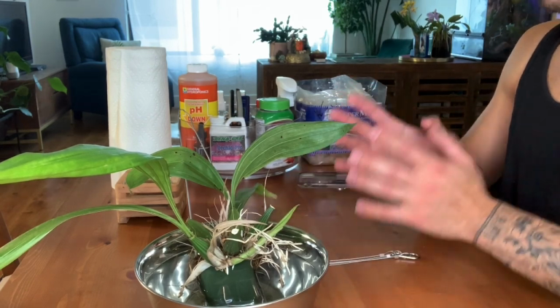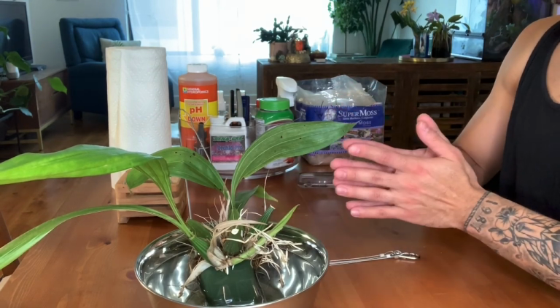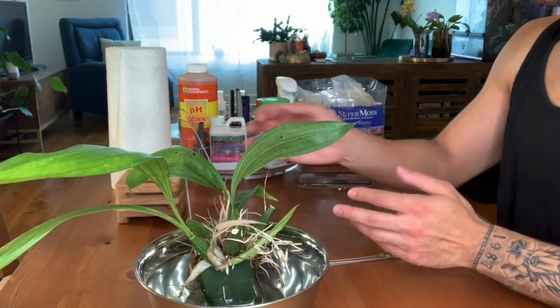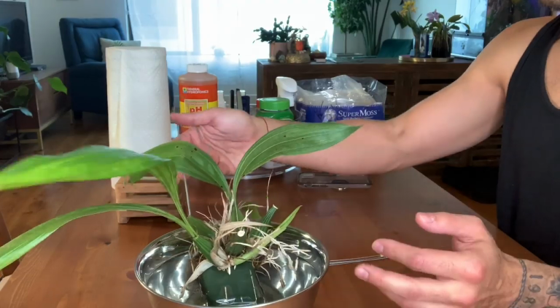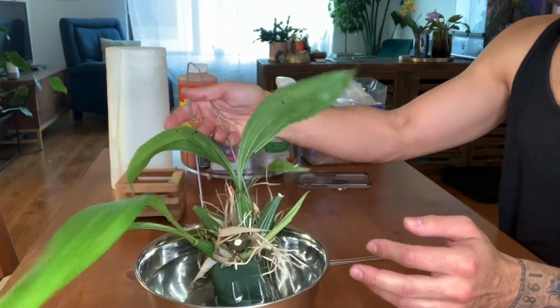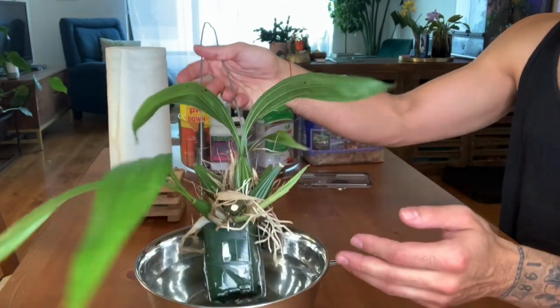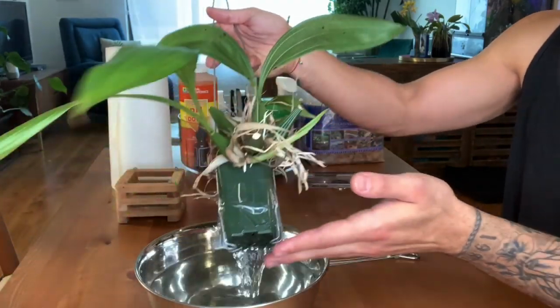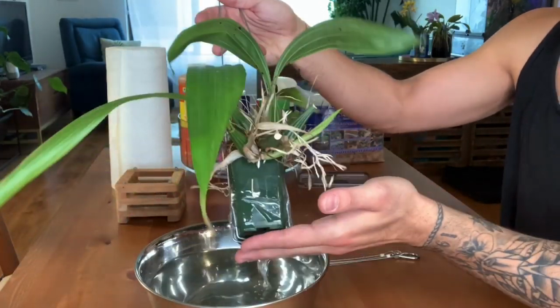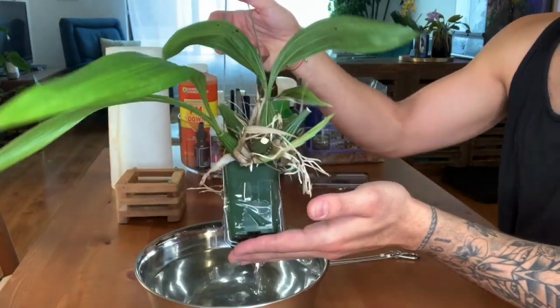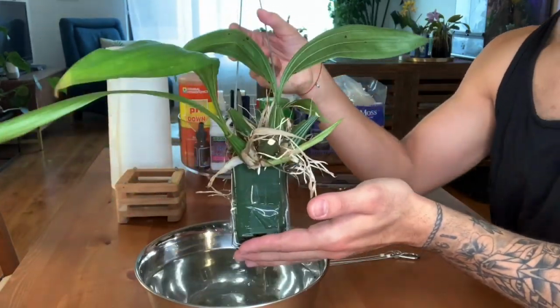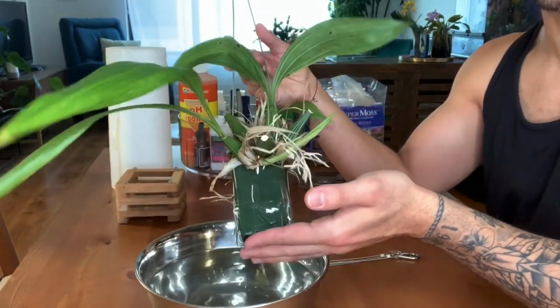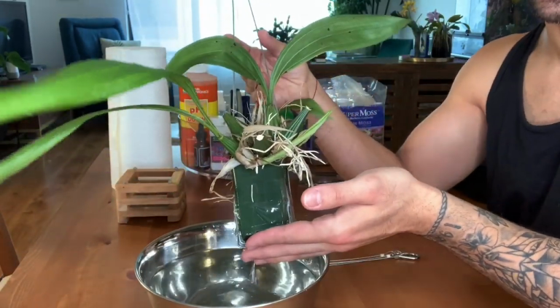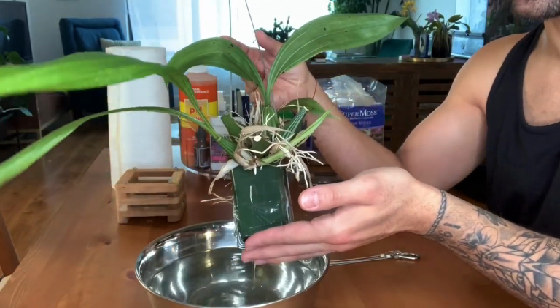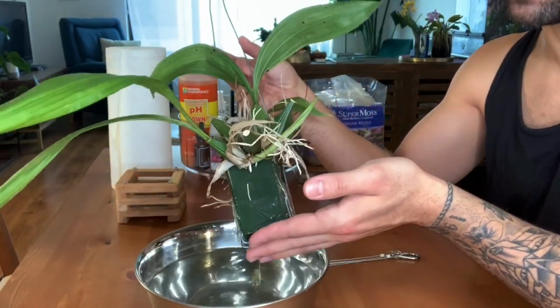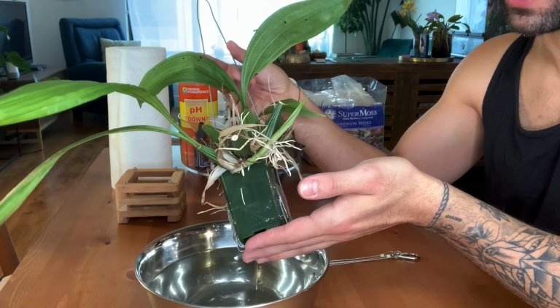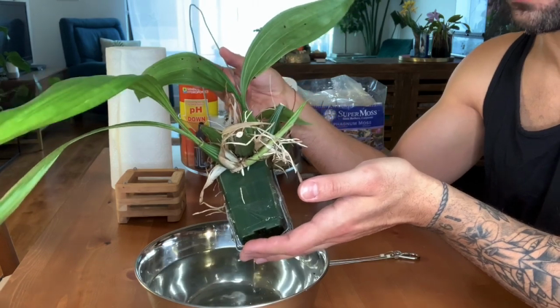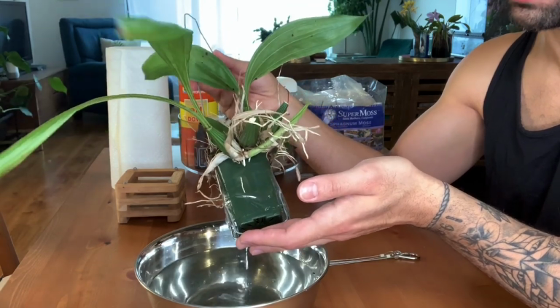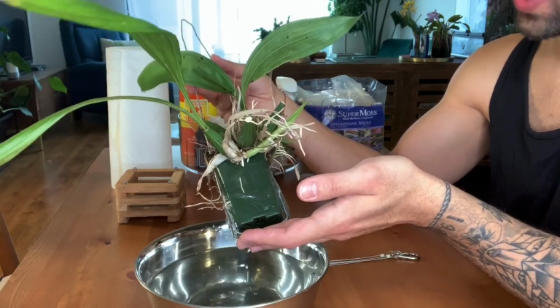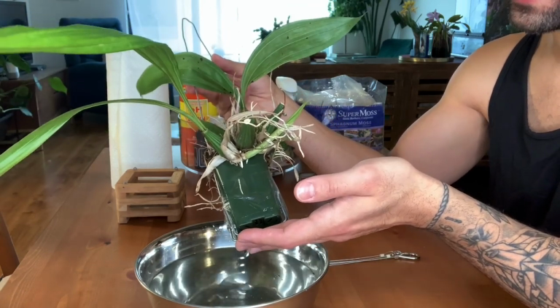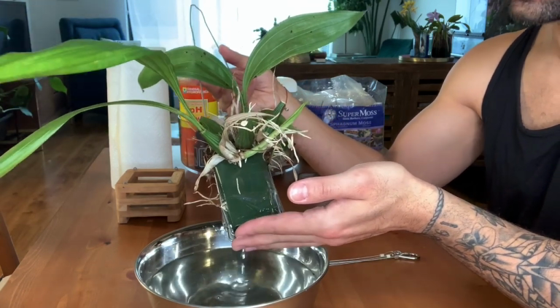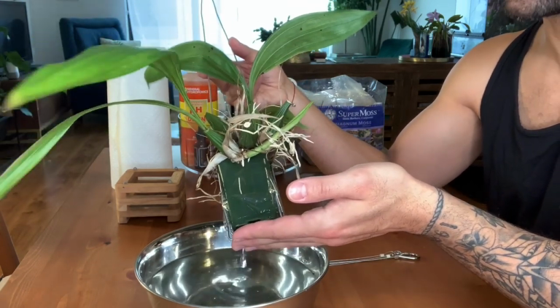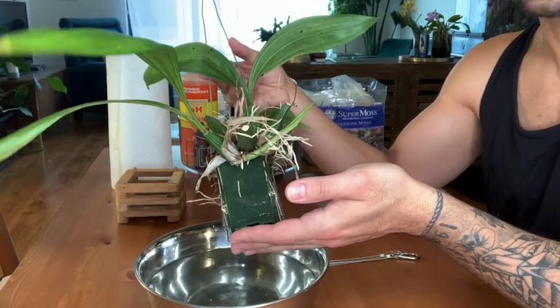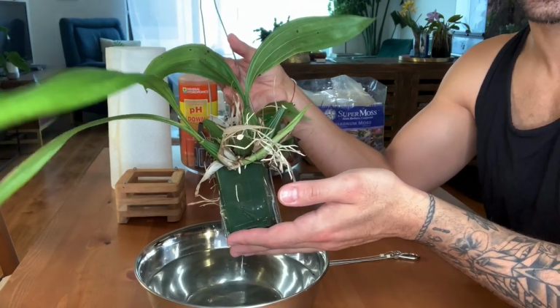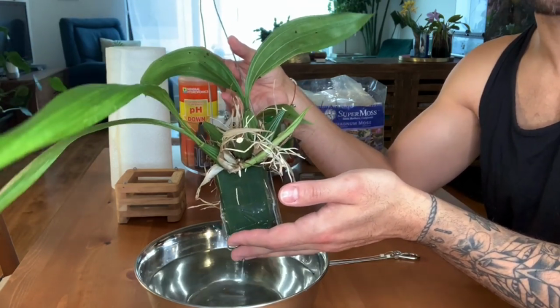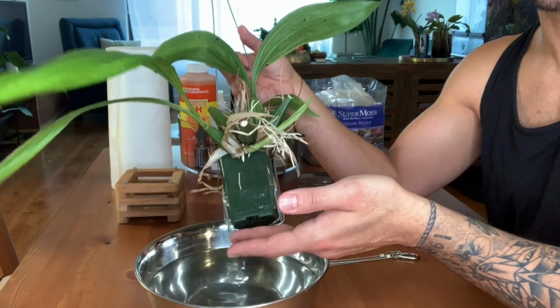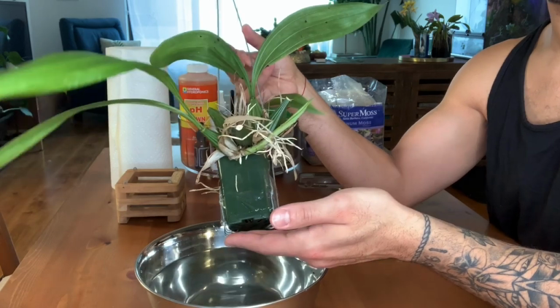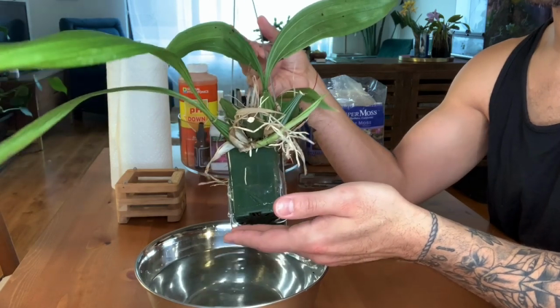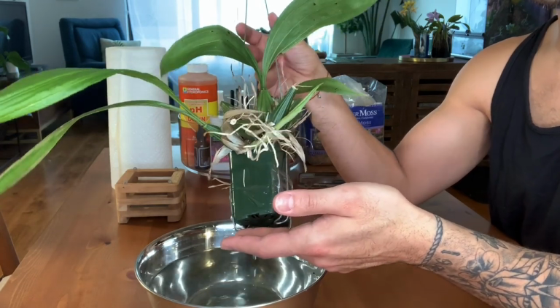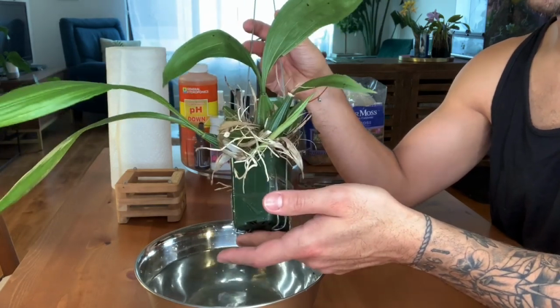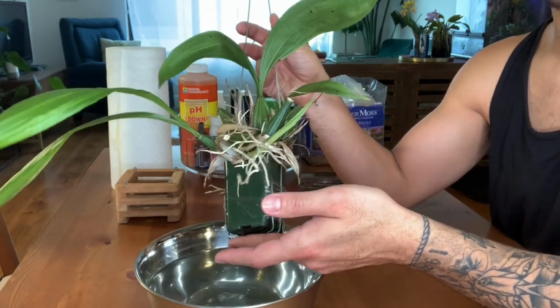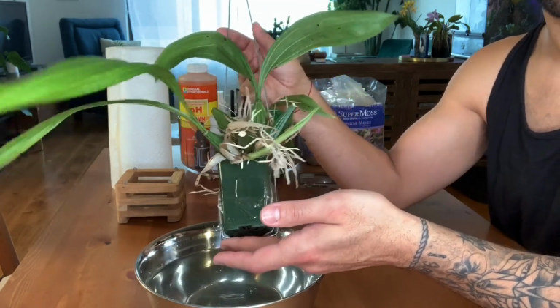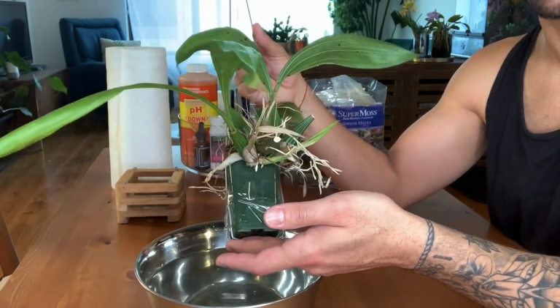Today I'm going to be repotting my Corianthes Macrantha X-Self, and this plant has quite unexpectedly done very very well for me. It's bloomed twice, so I'm actually going to cut to some footage of this plant in bloom so you can see exactly what it looks like and I'll tell you a little bit more about the plant.